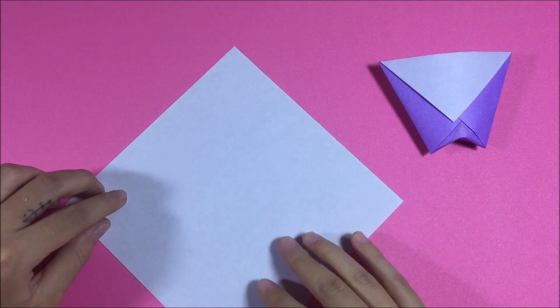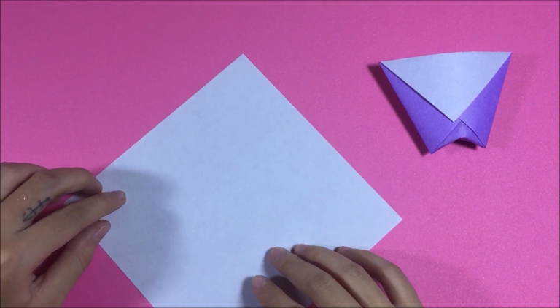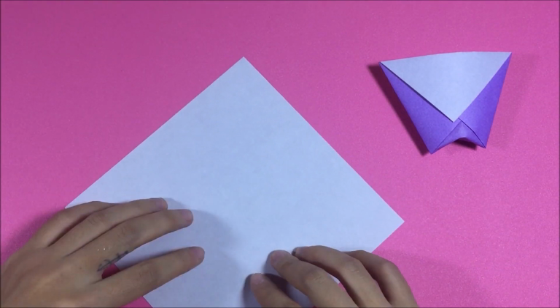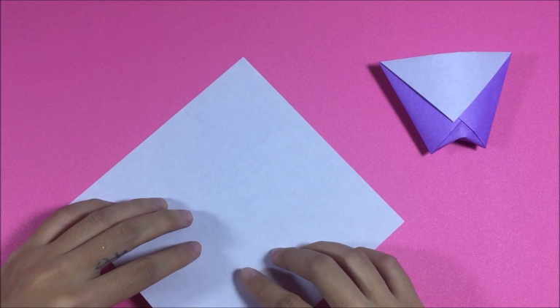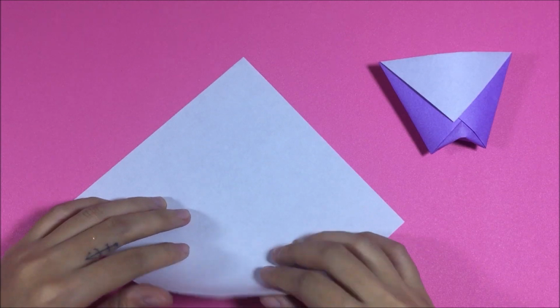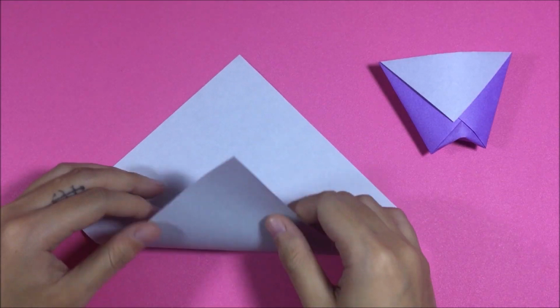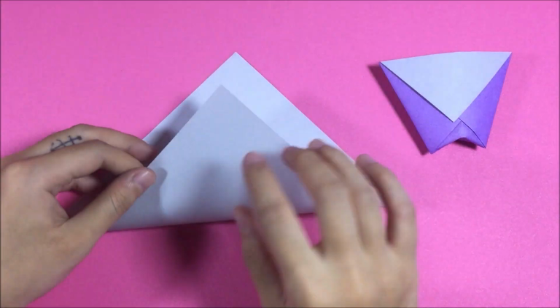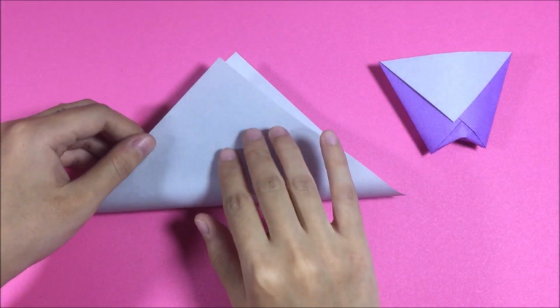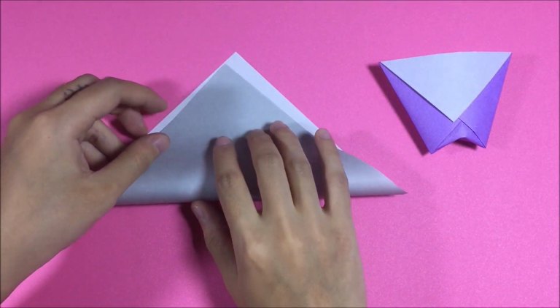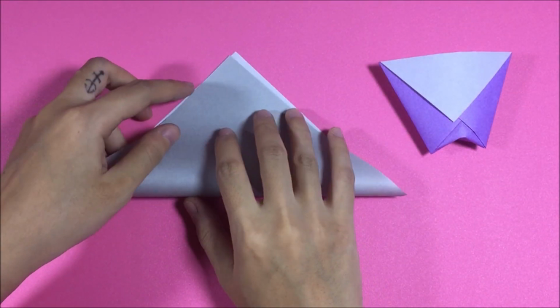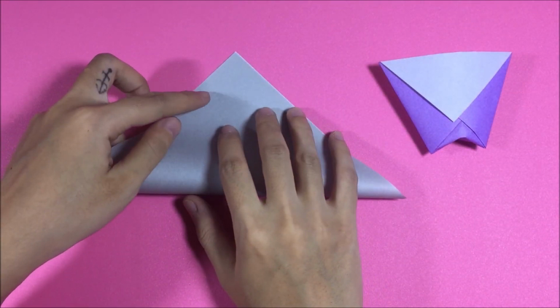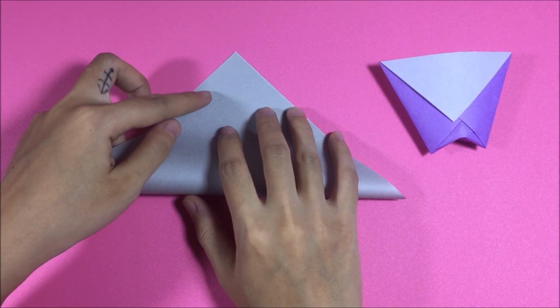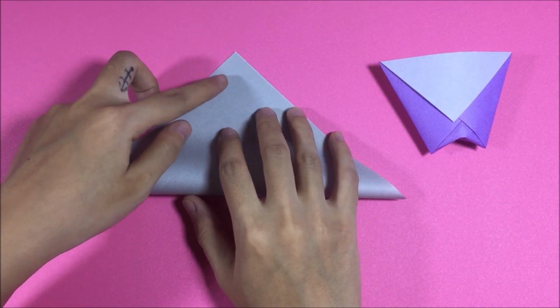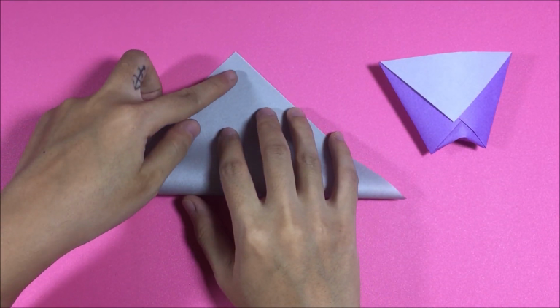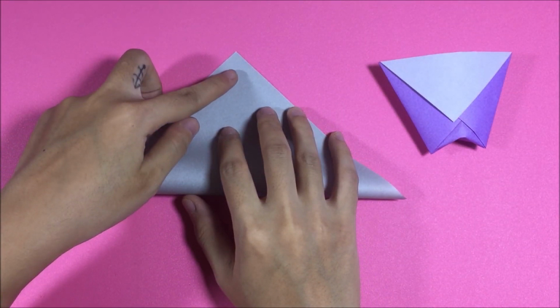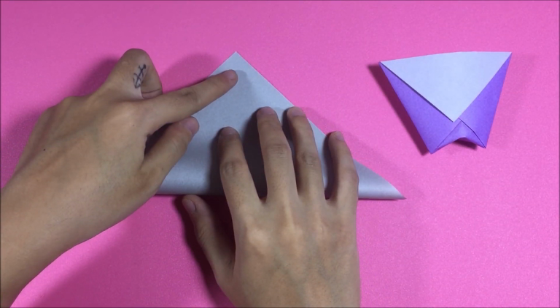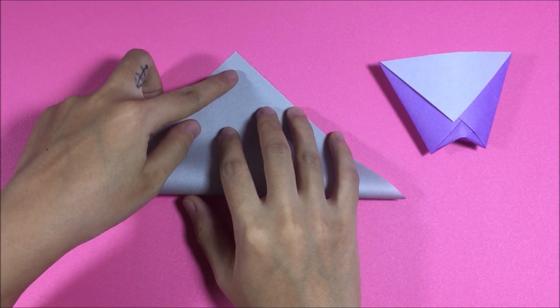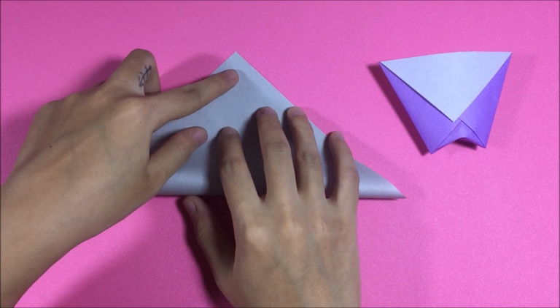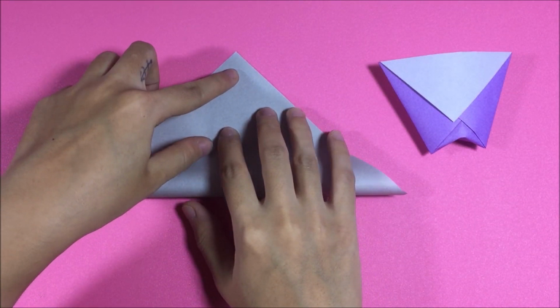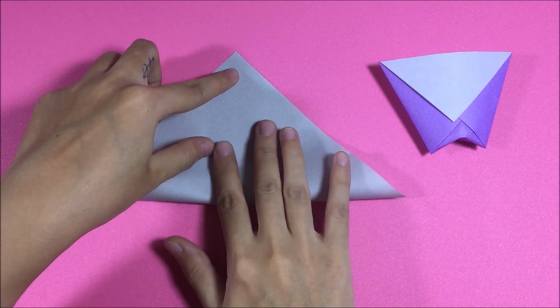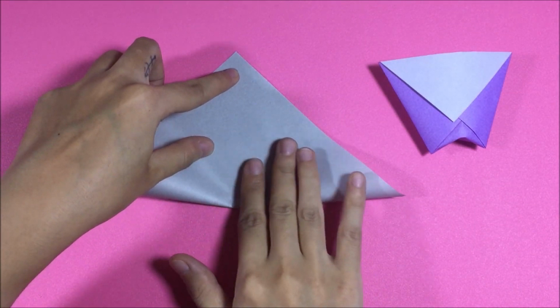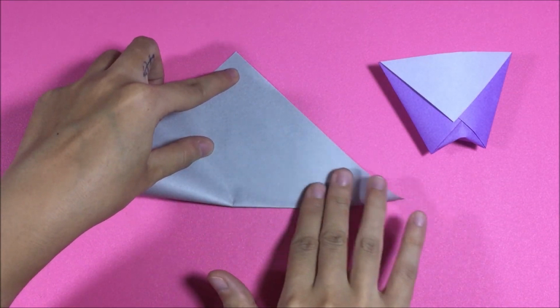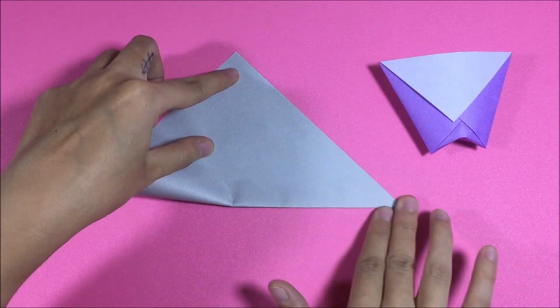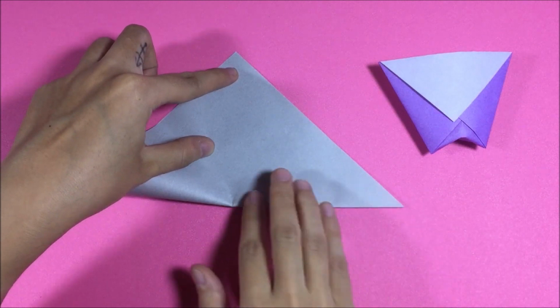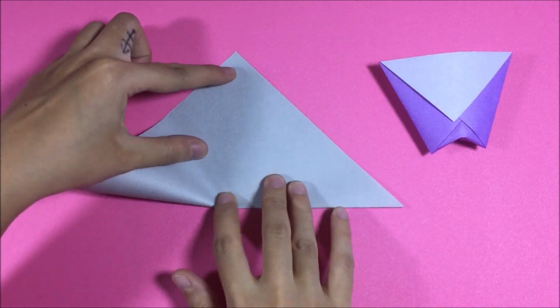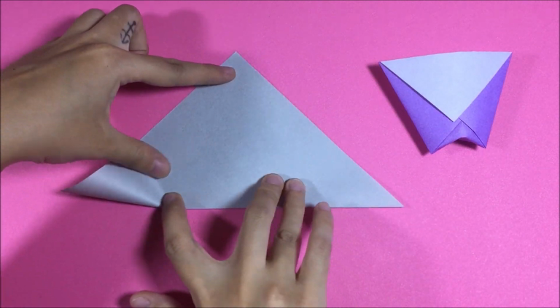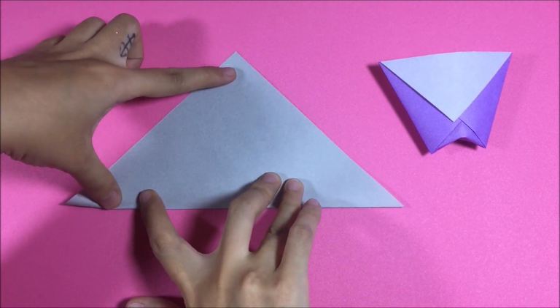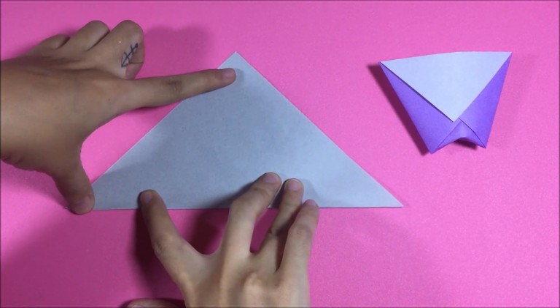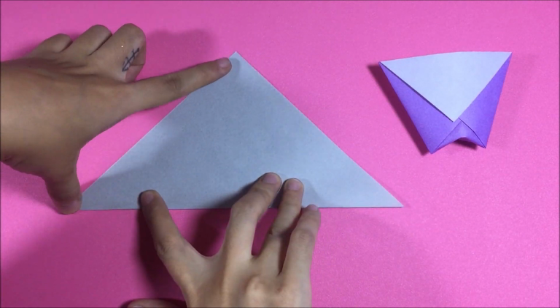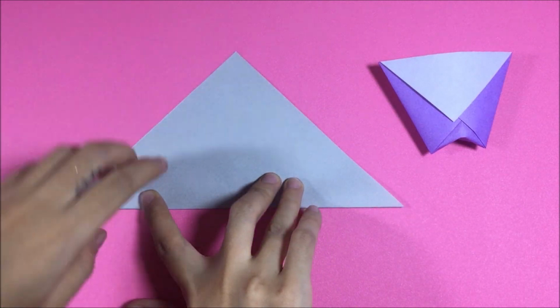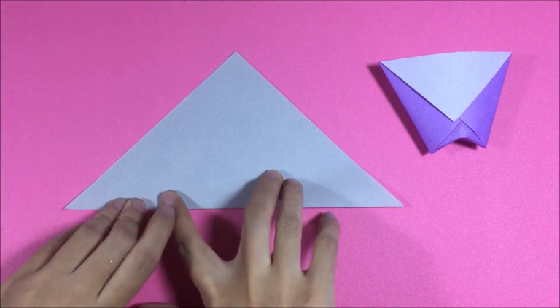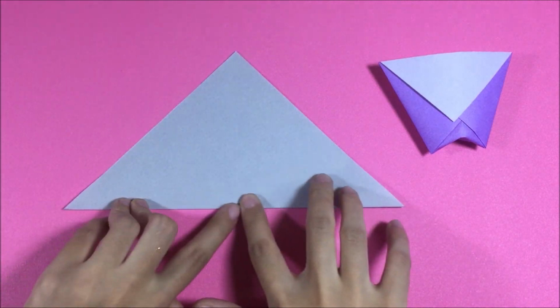This origami paper cup is a traditional design and is super easy to make. You can use it when going out for a picnic.